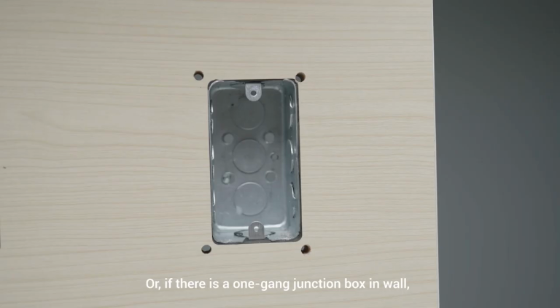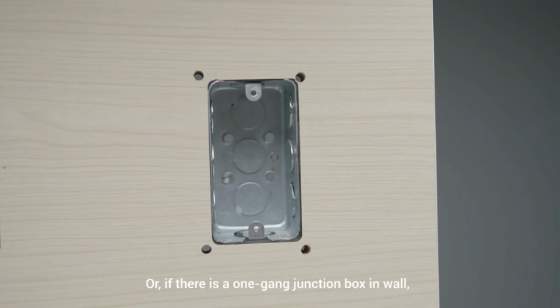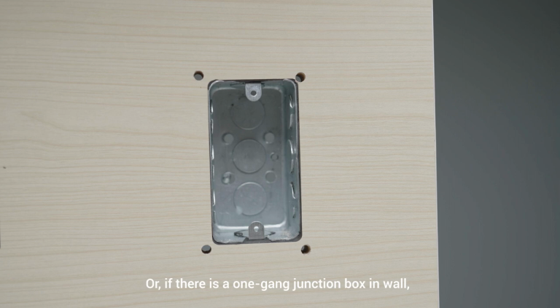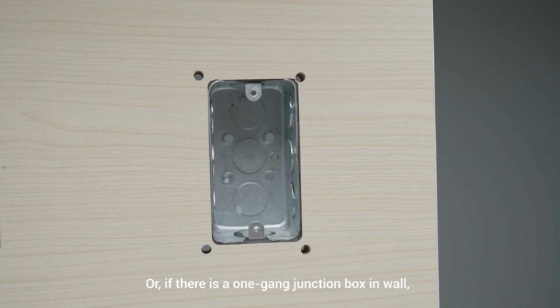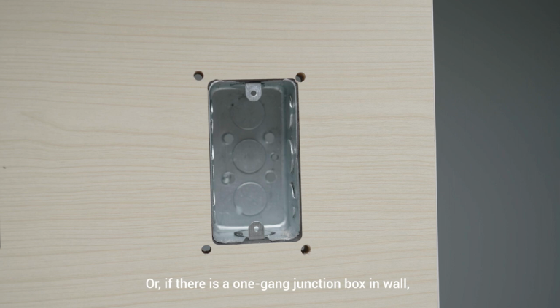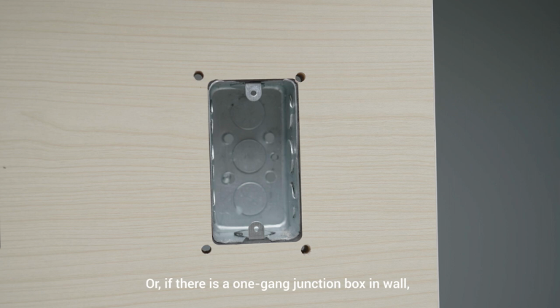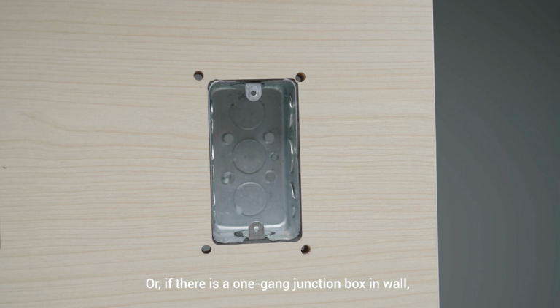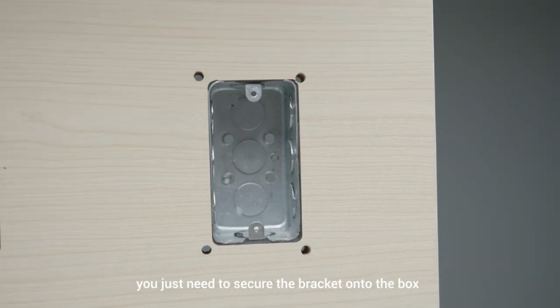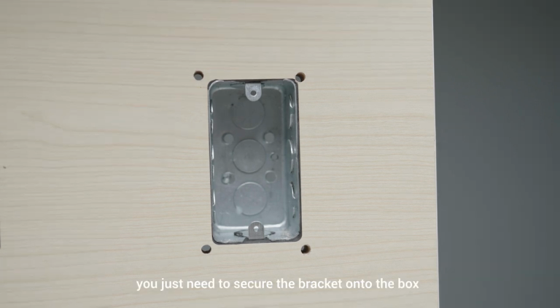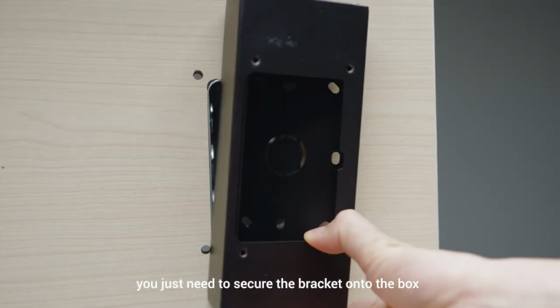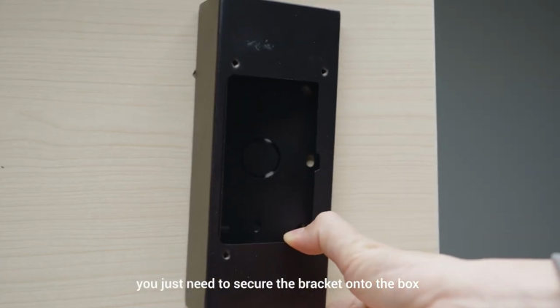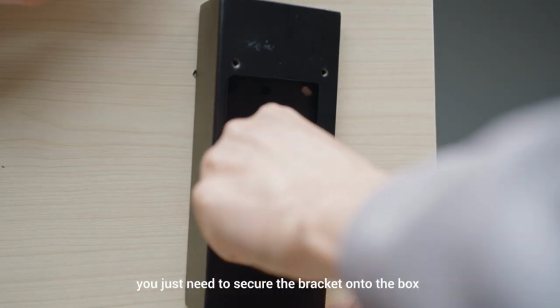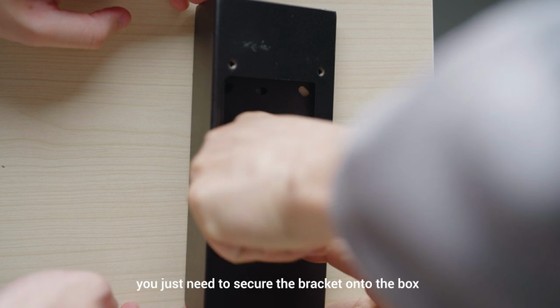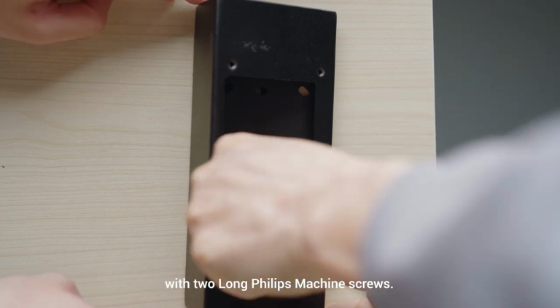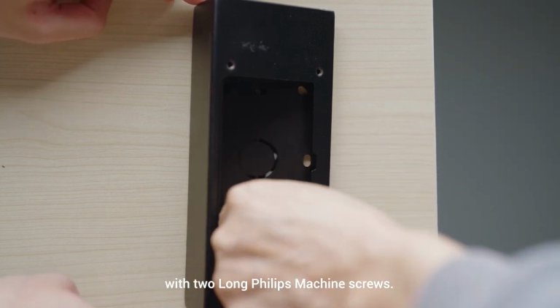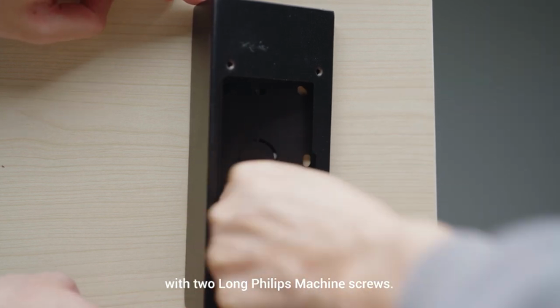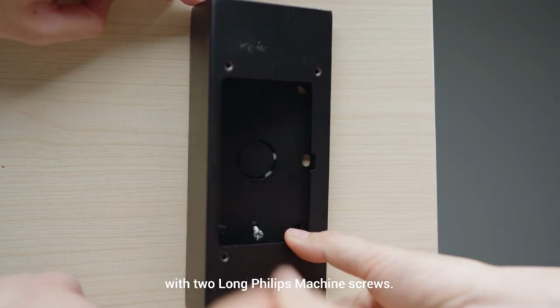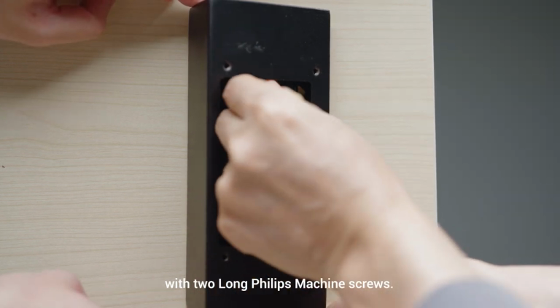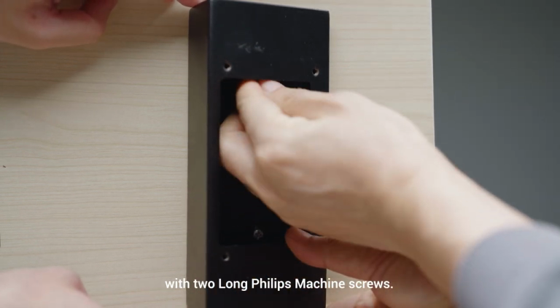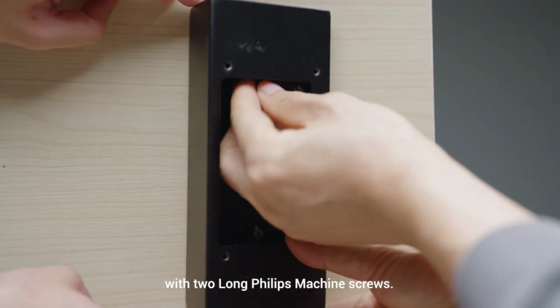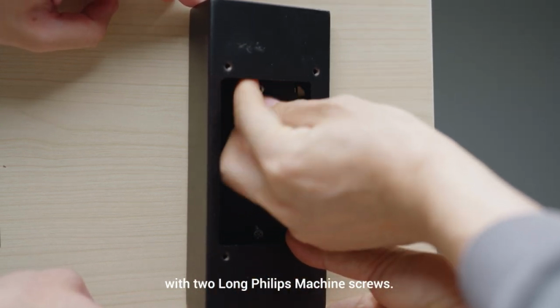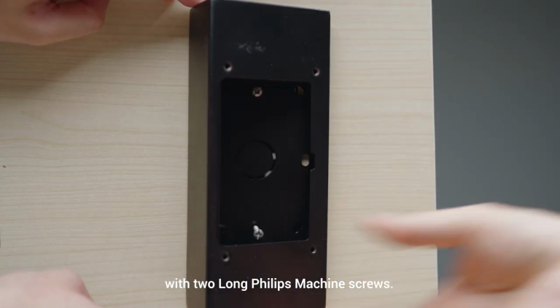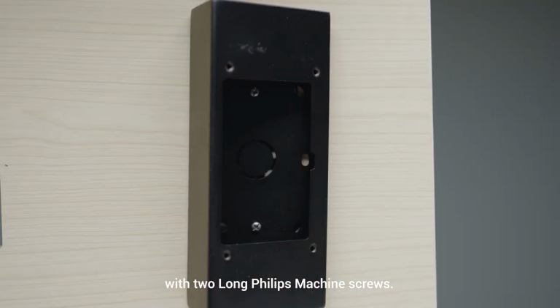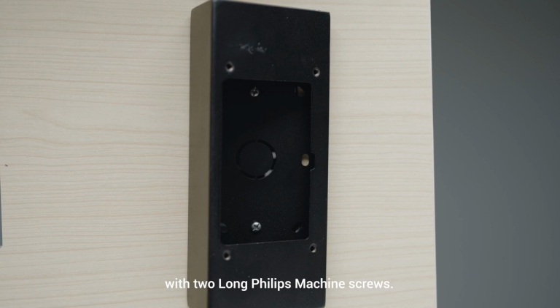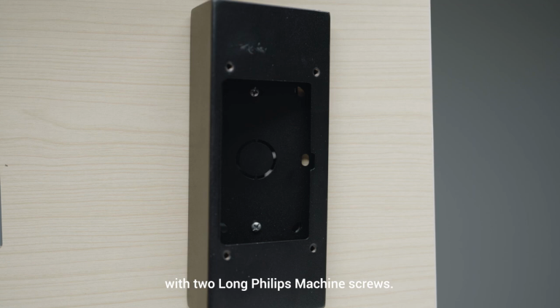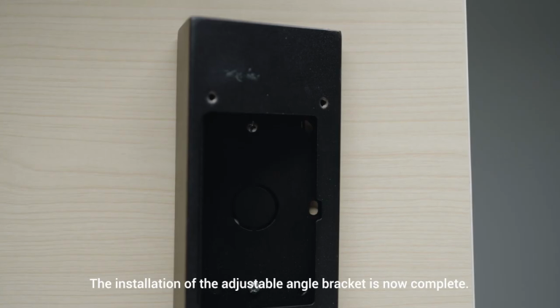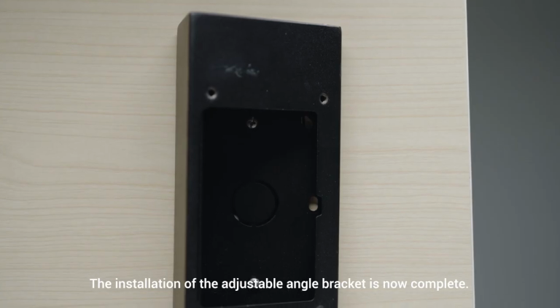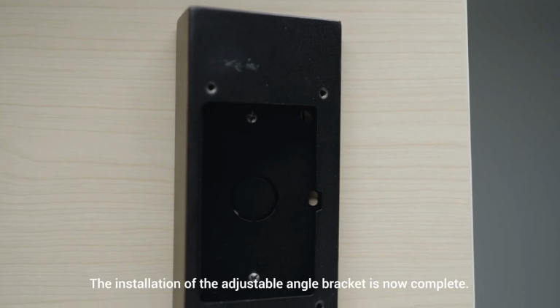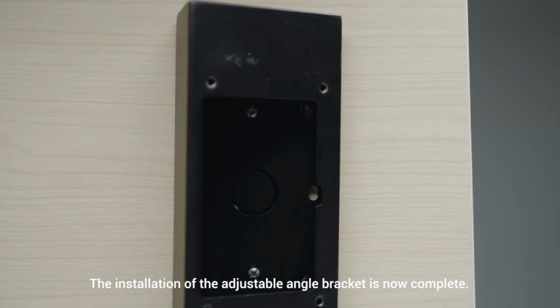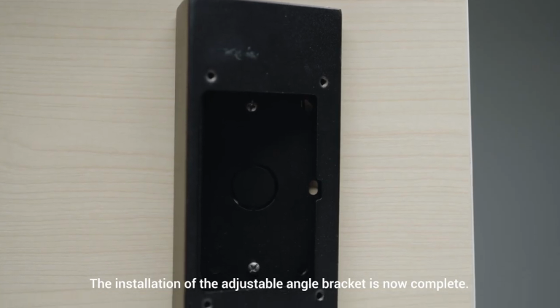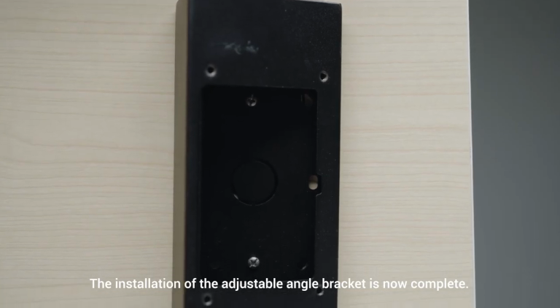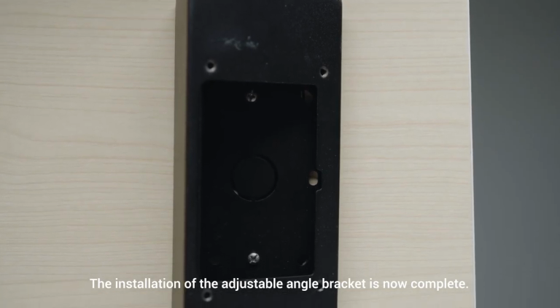If there is a one-gang junction box in the wall, you just need to secure the bracket onto the box with two long Phillips machine screws. The installation of the adjustable angle bracket is now complete.